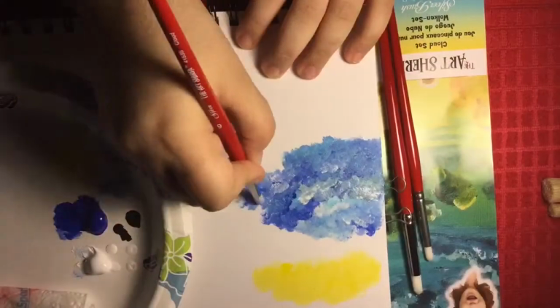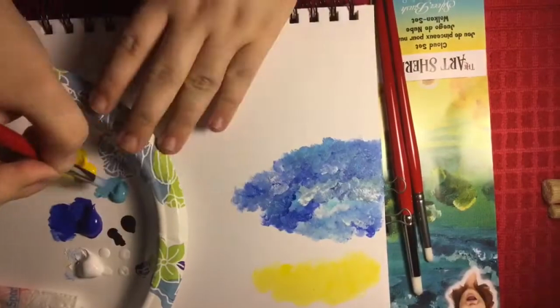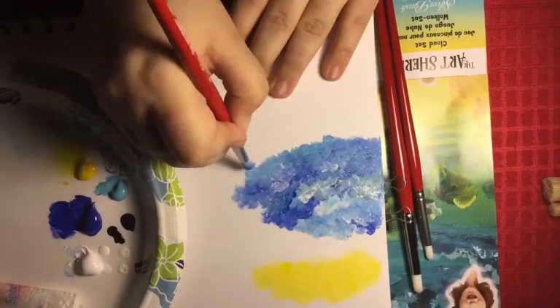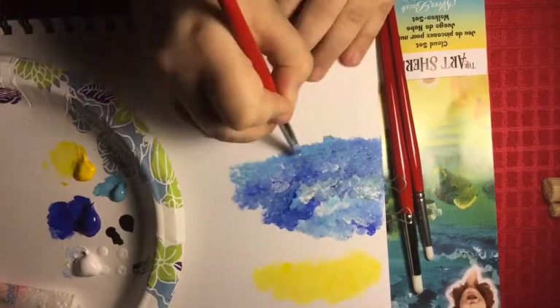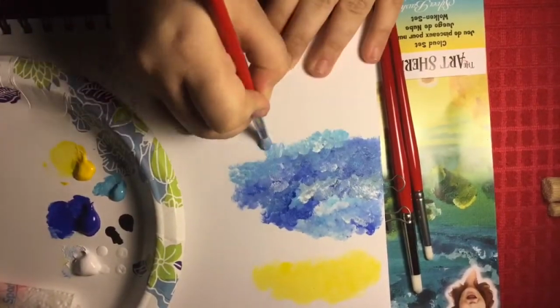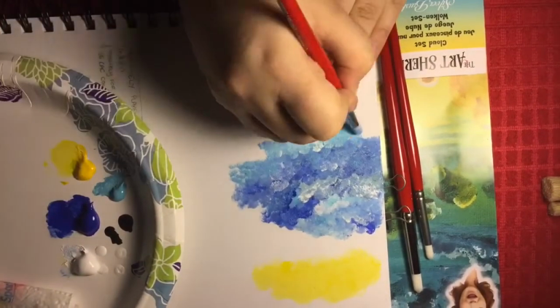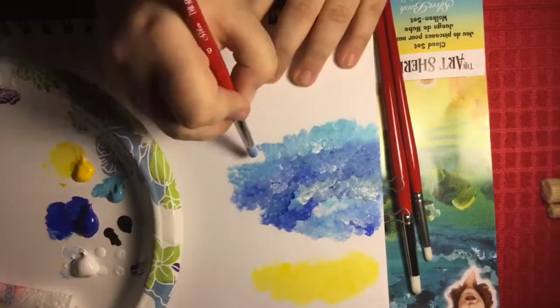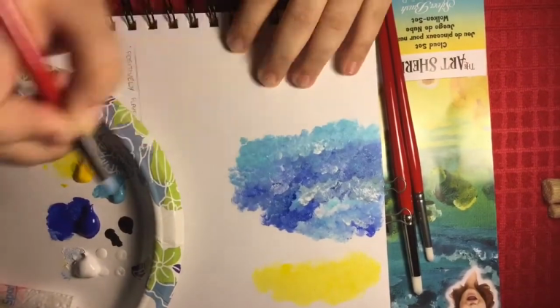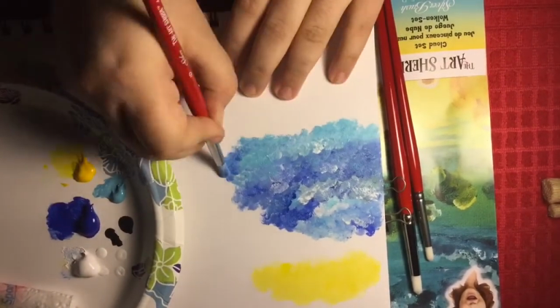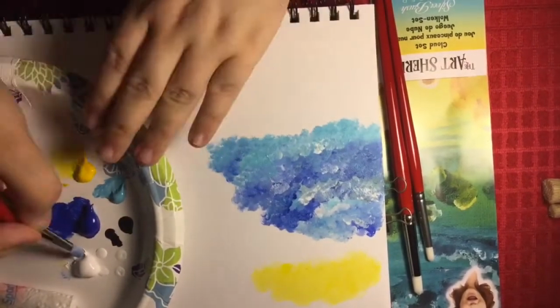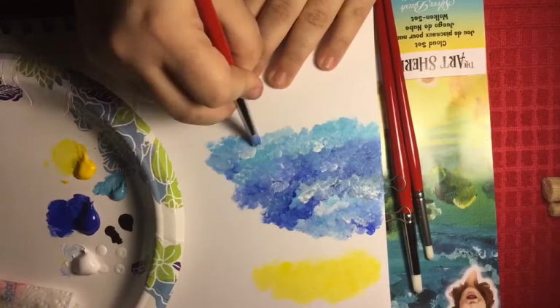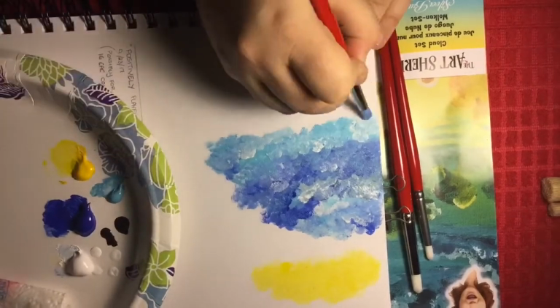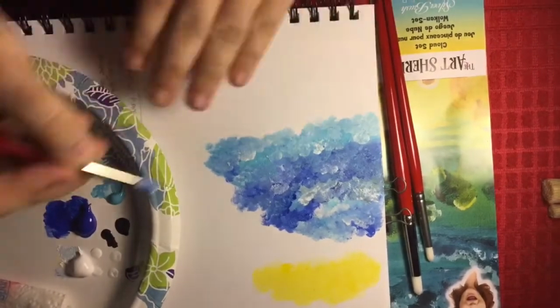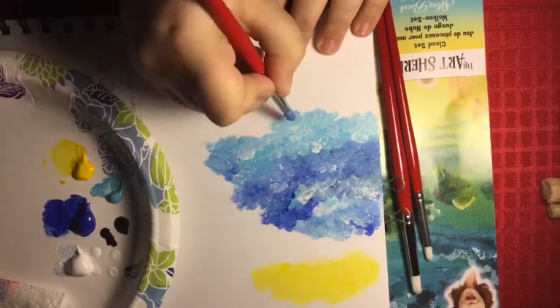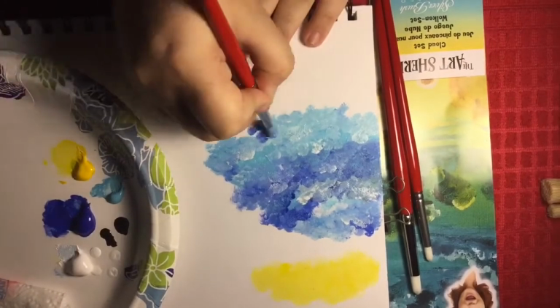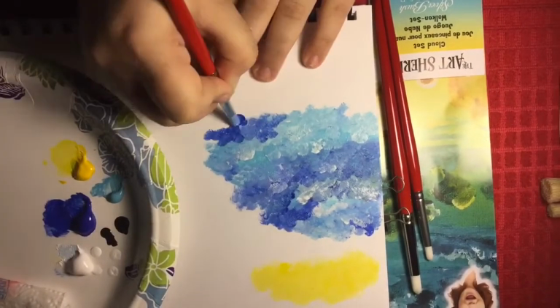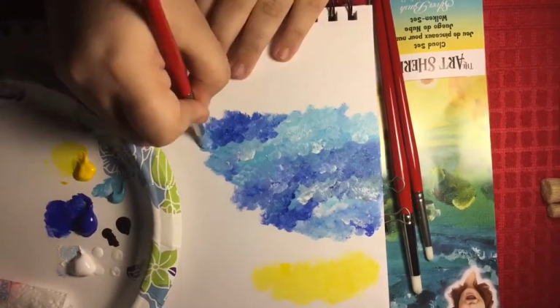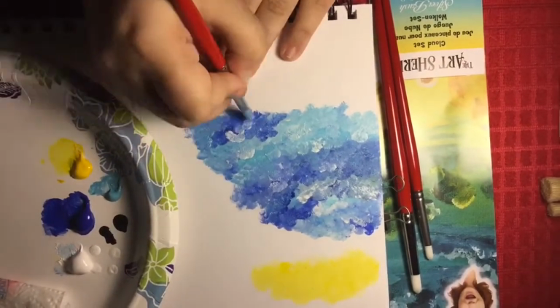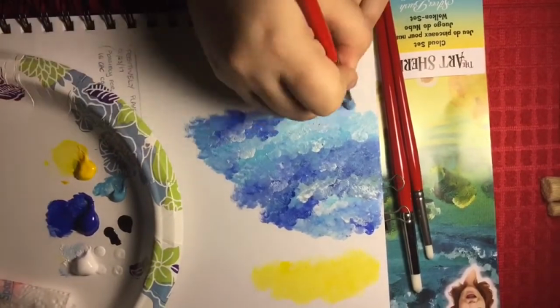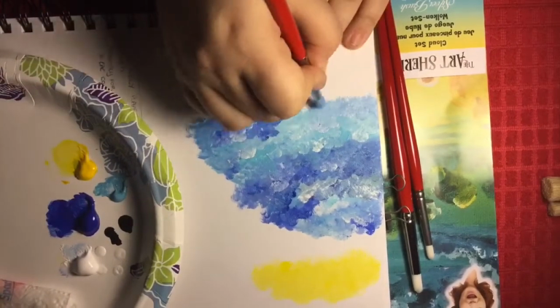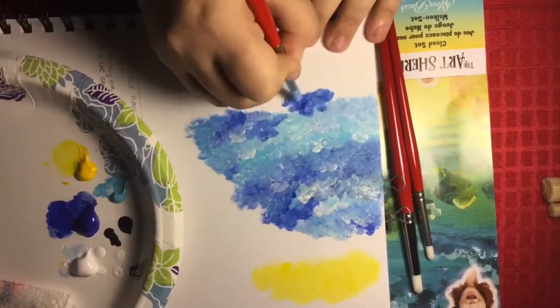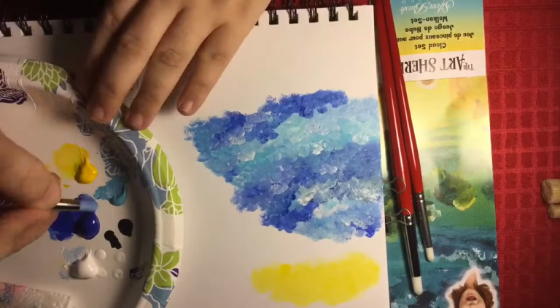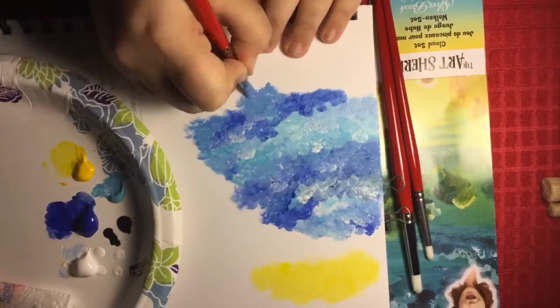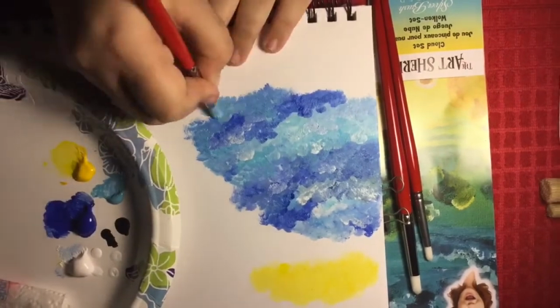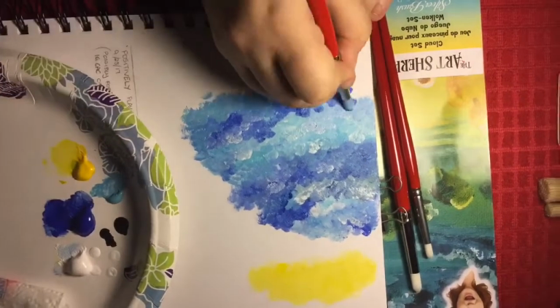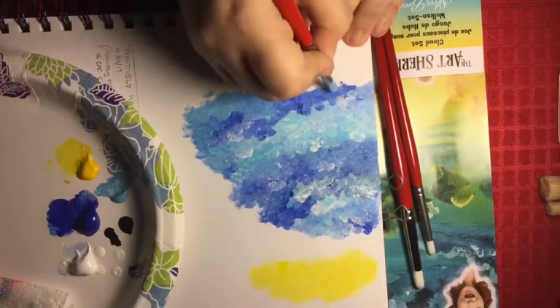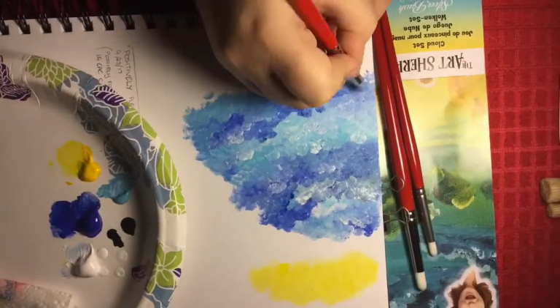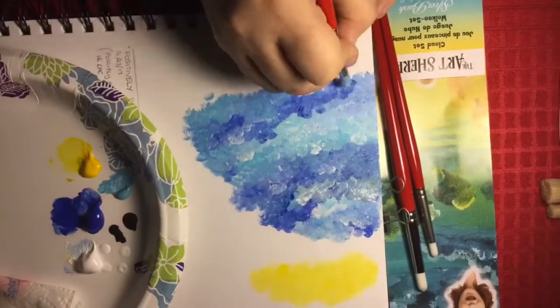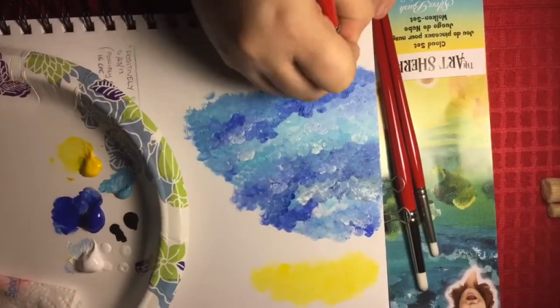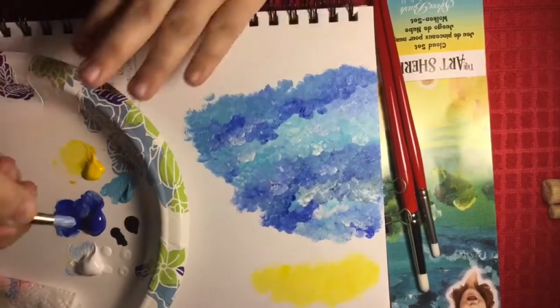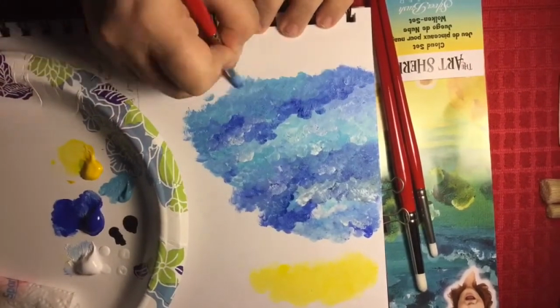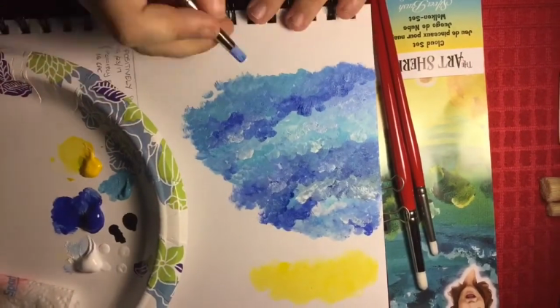Here's a short clip where I tested out the brushes making a whole page of clouds. I've never used brushes like these before and I'm extremely impressed. I can see multiple uses and techniques for the brushes, including these beautiful fluffy clouds.